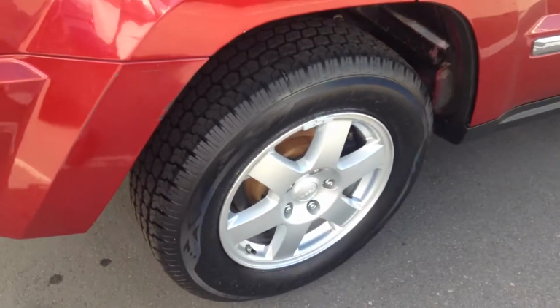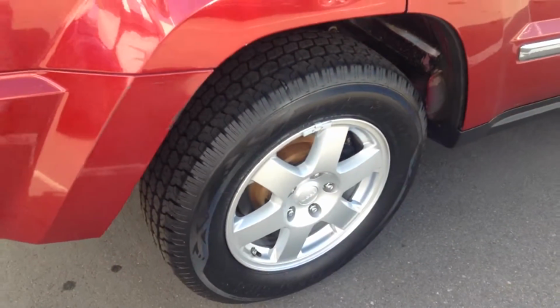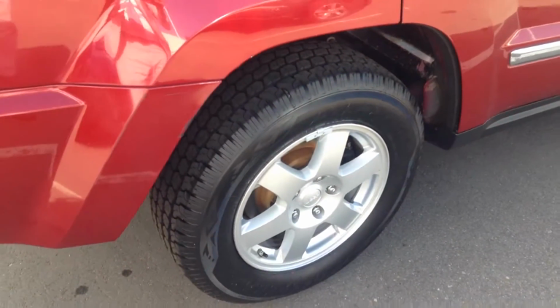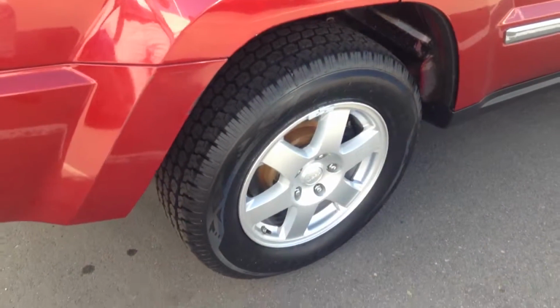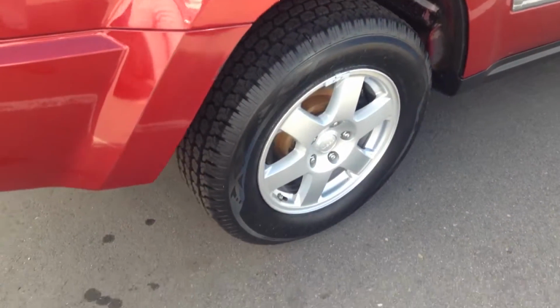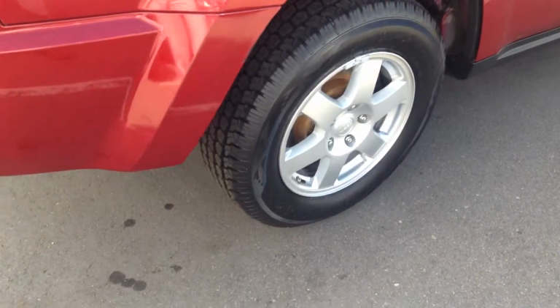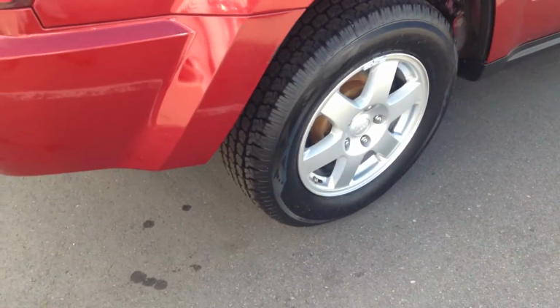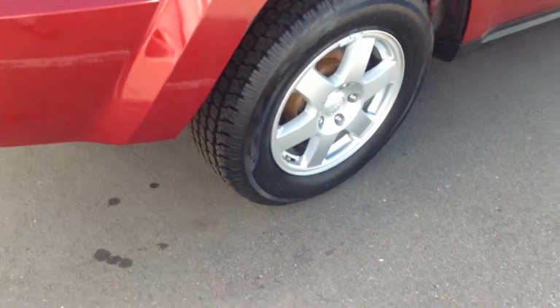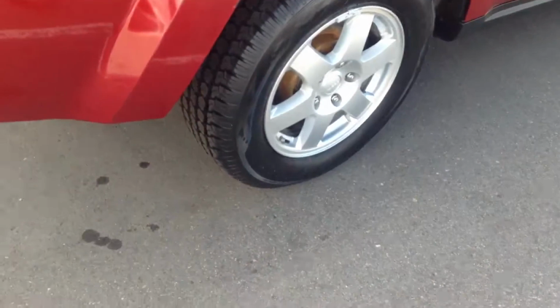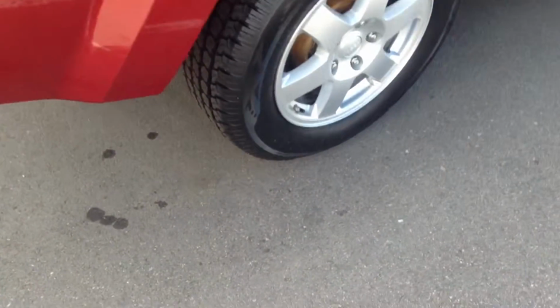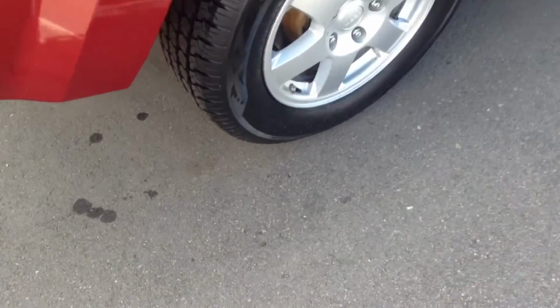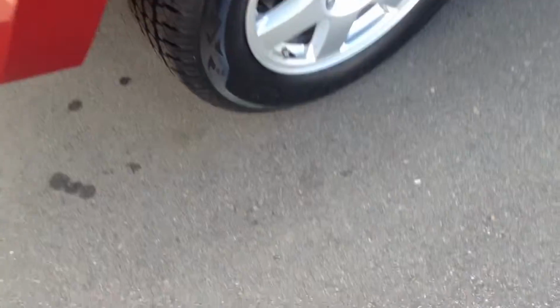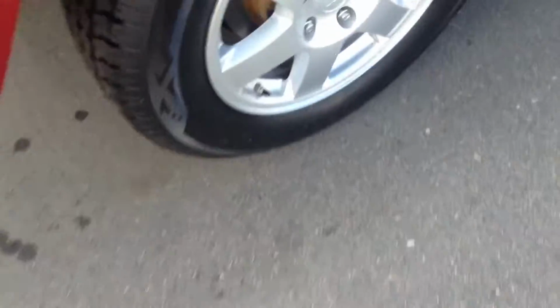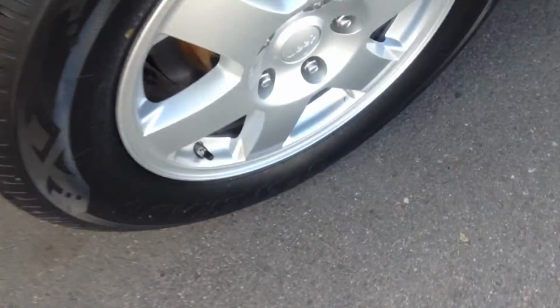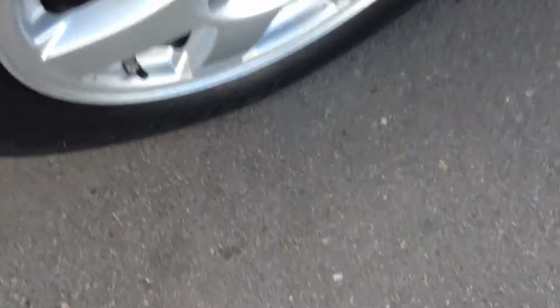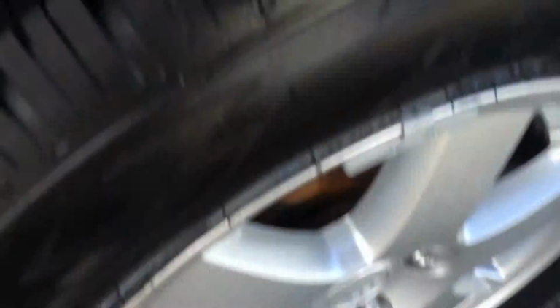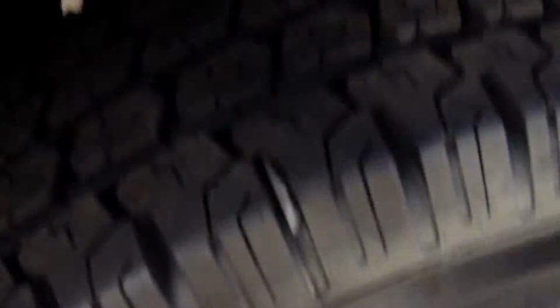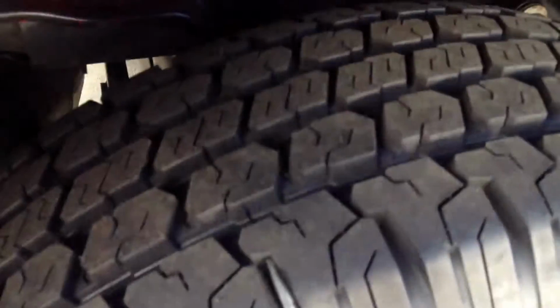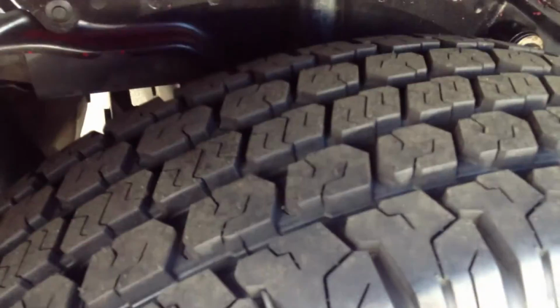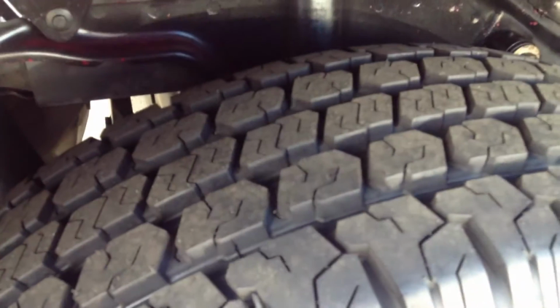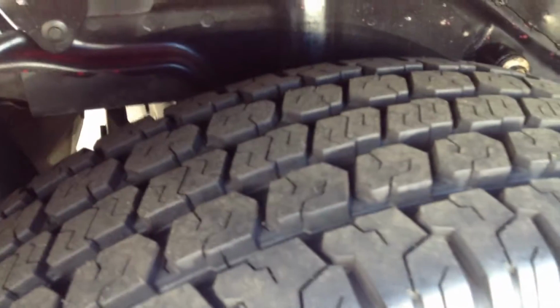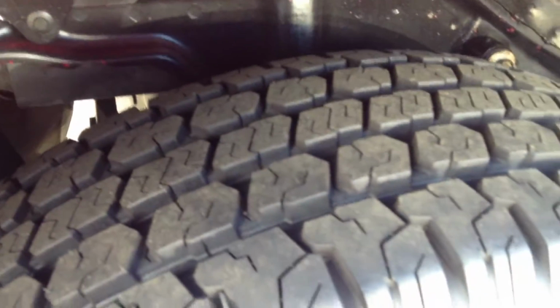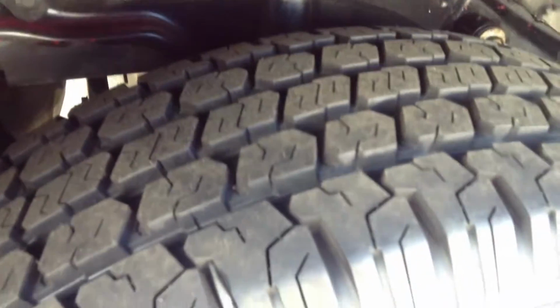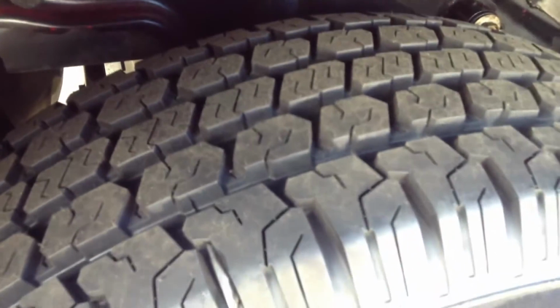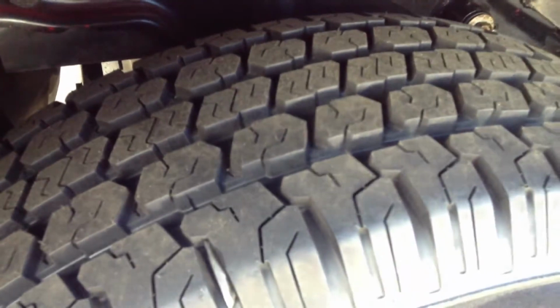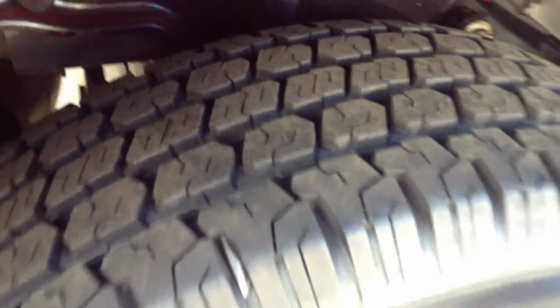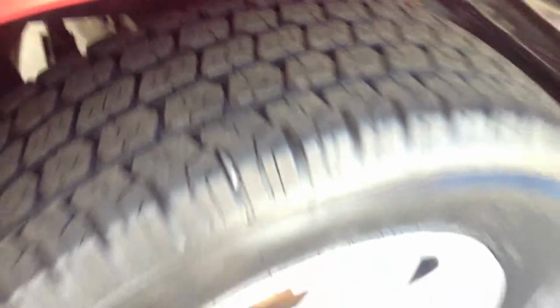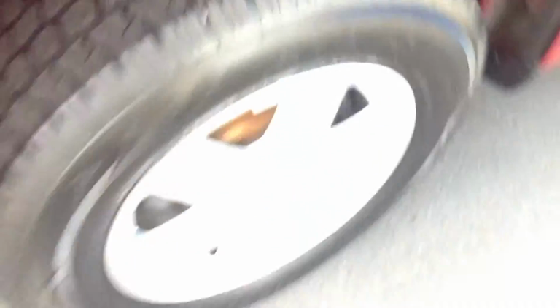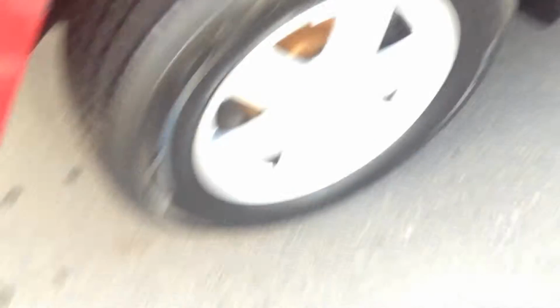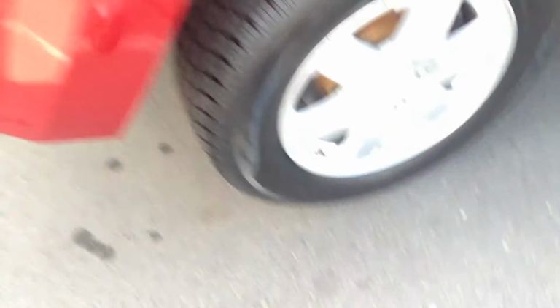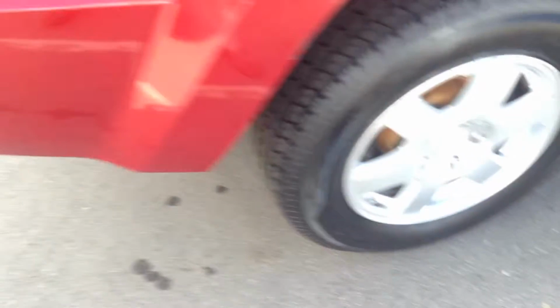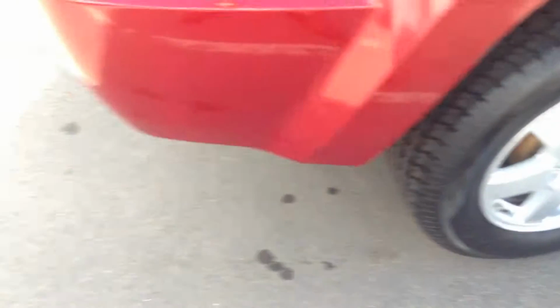That back tire looks good too — tire tread. A lot of tire tread on there, so those are new tires.